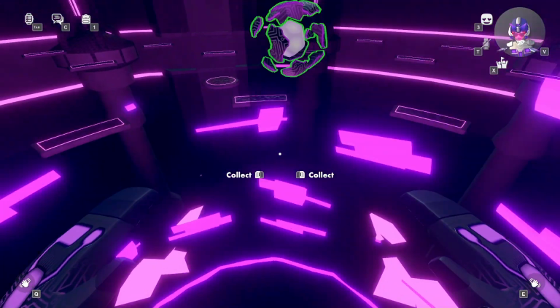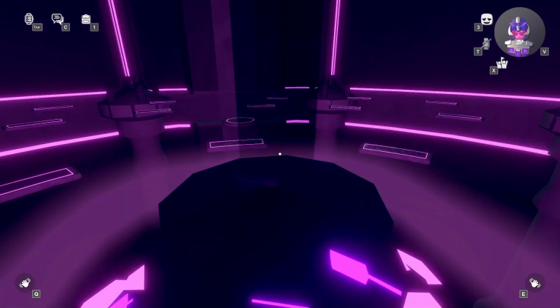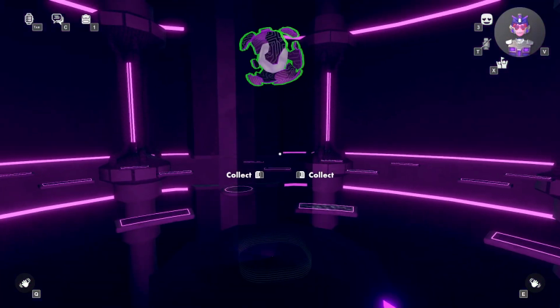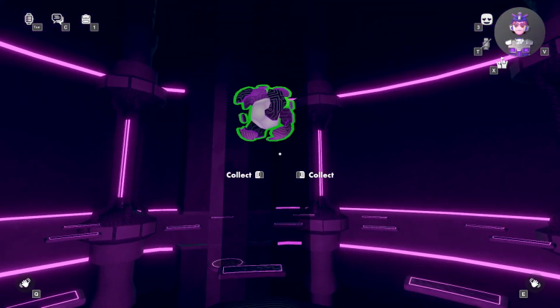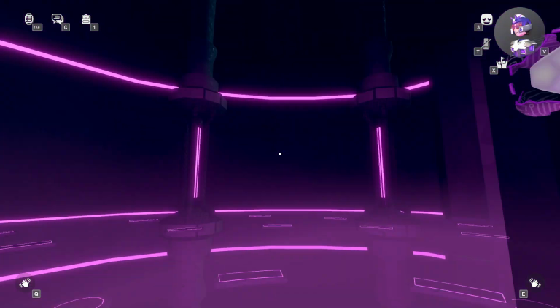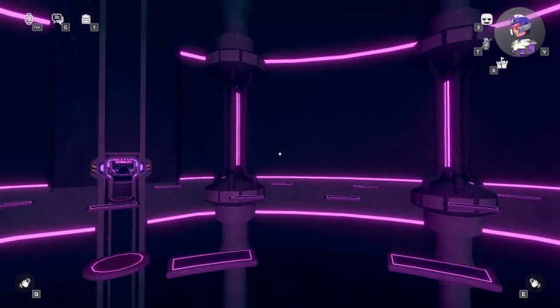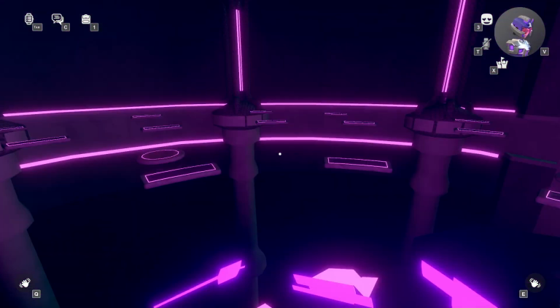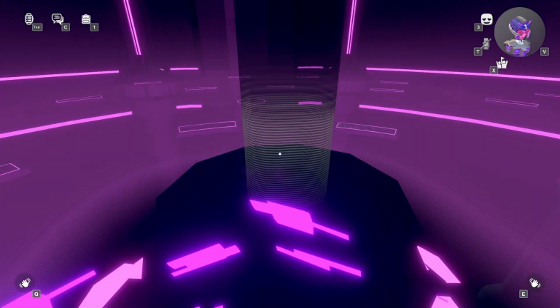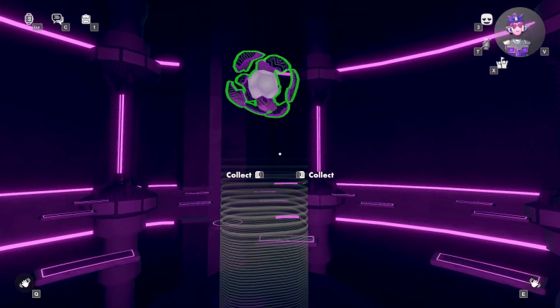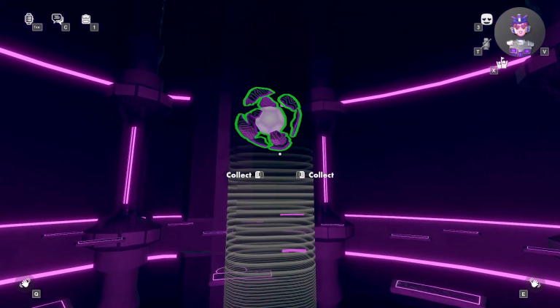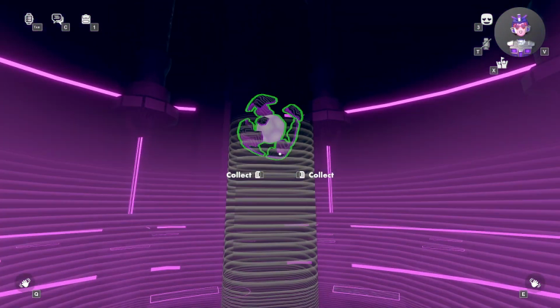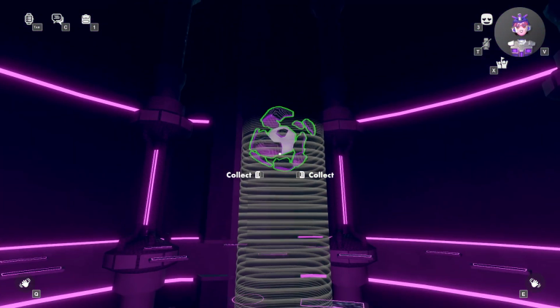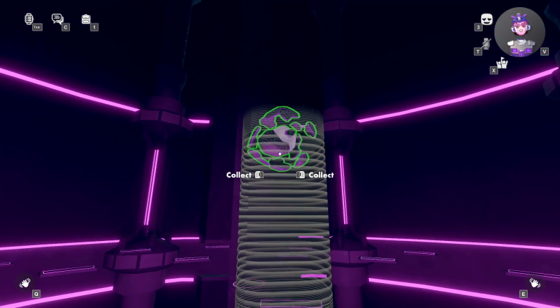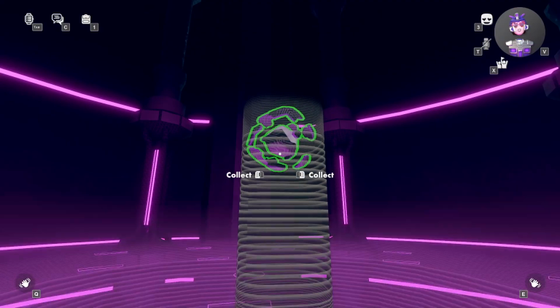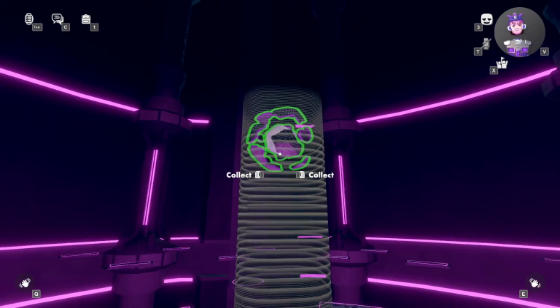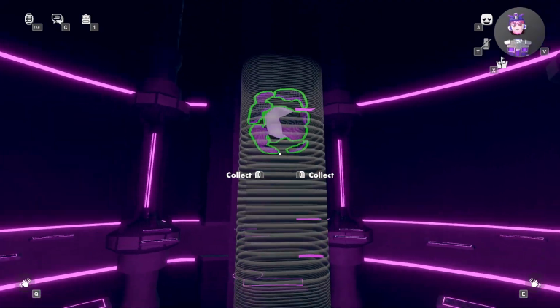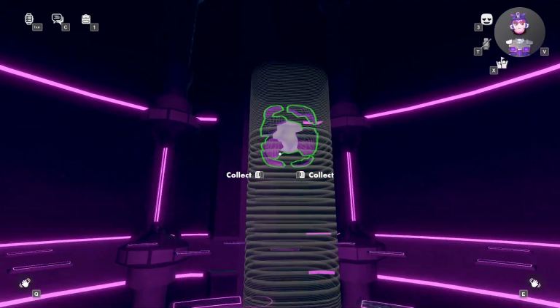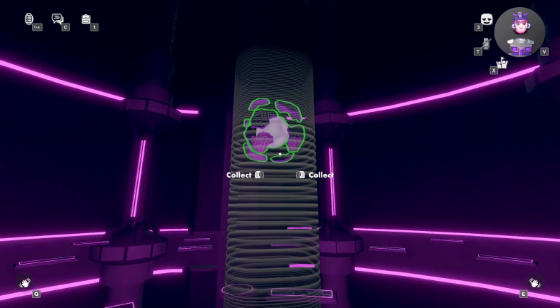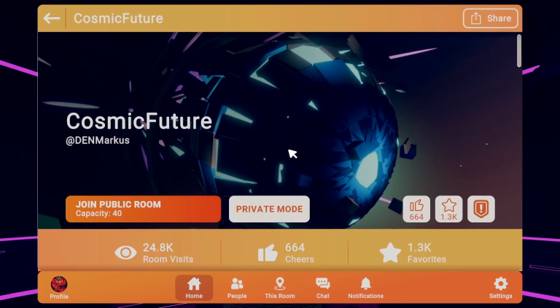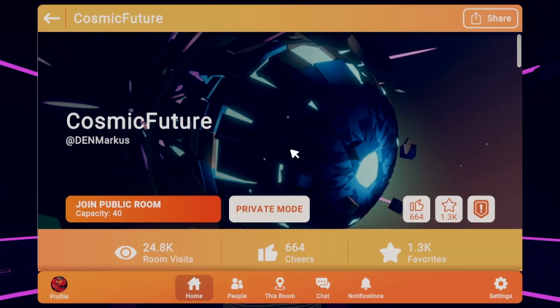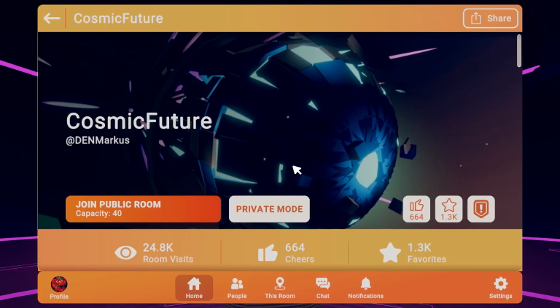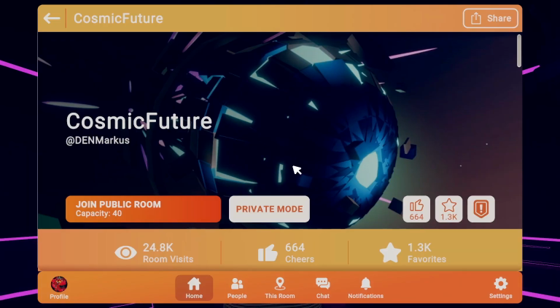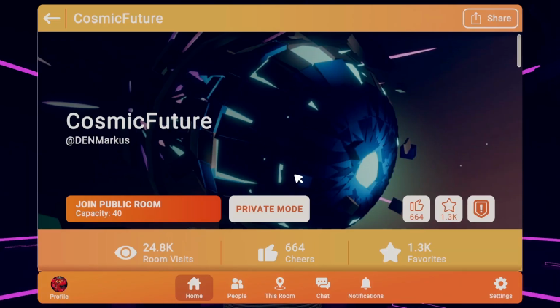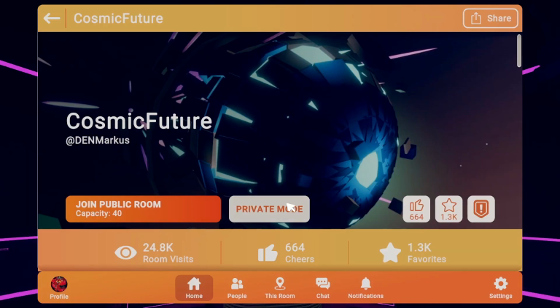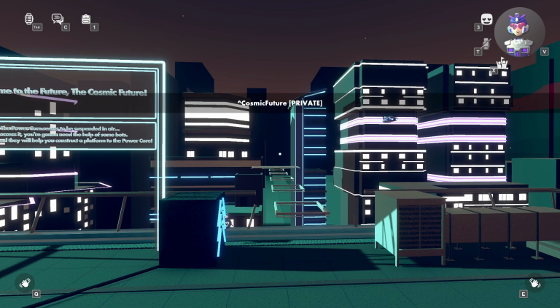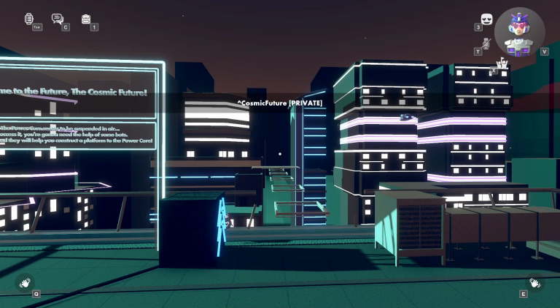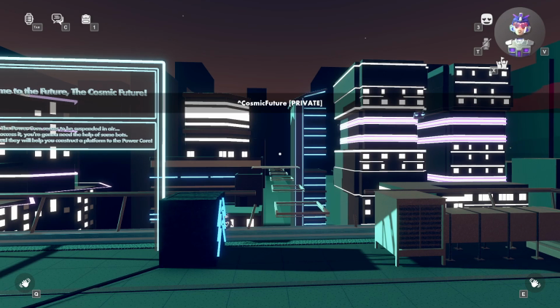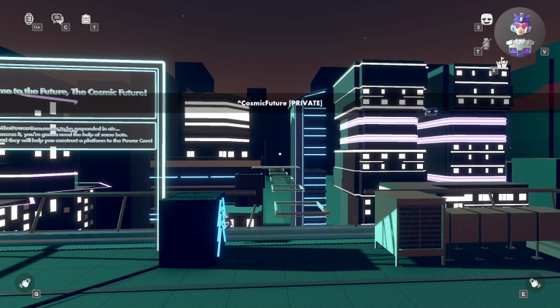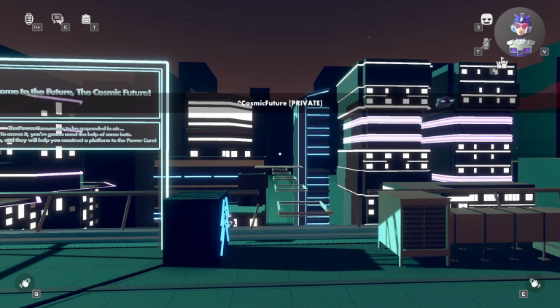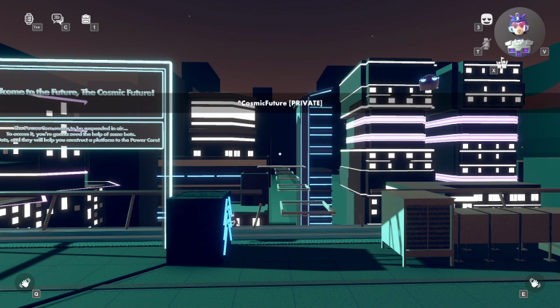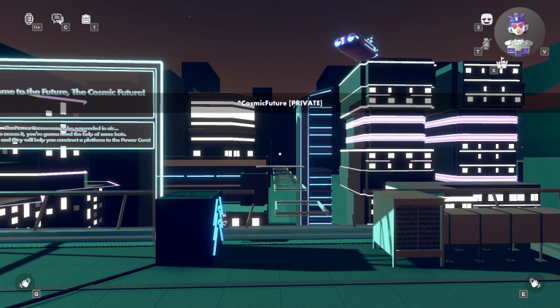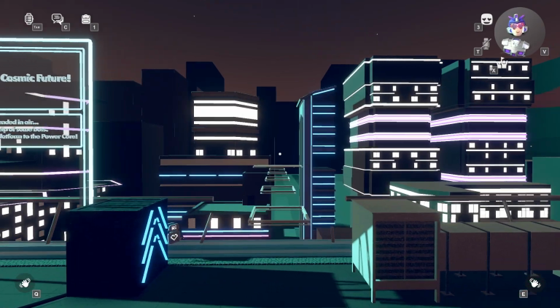There you go — it's in the very center of this final stage. Just collect your core for your 70 XP. Let's move on to Cosmic Future. I did accidentally collect the power core in this one already.